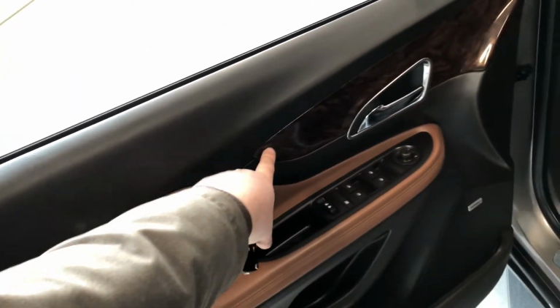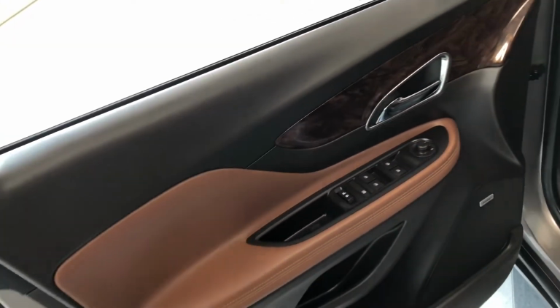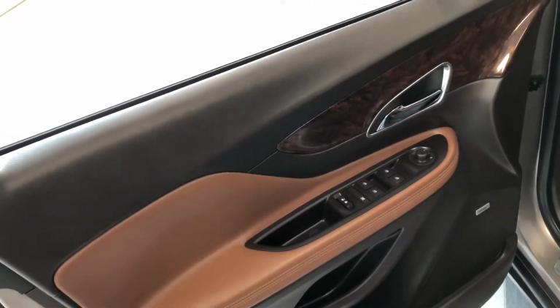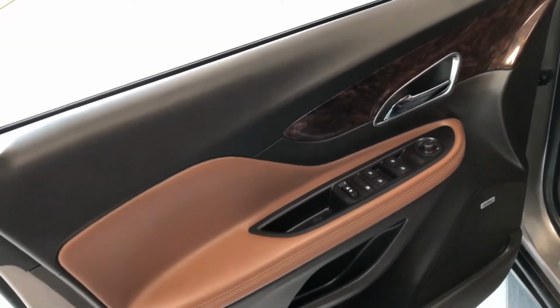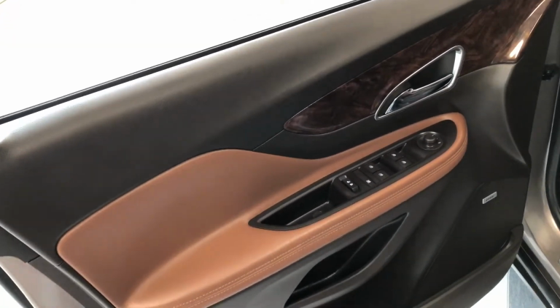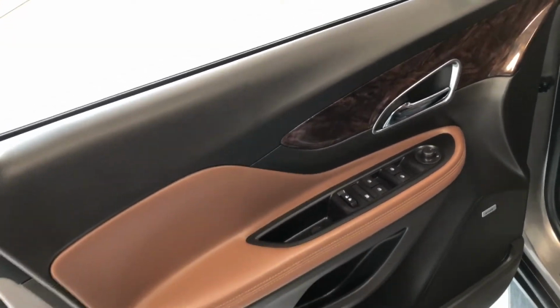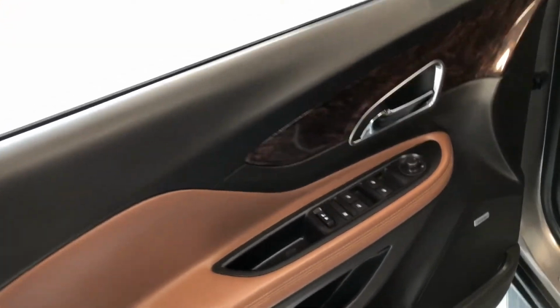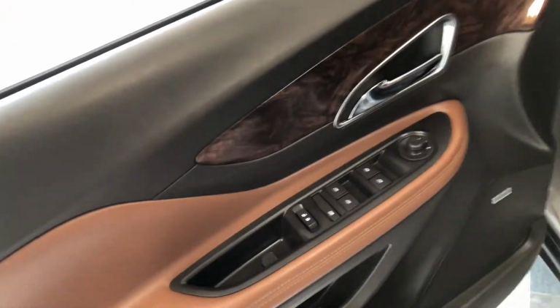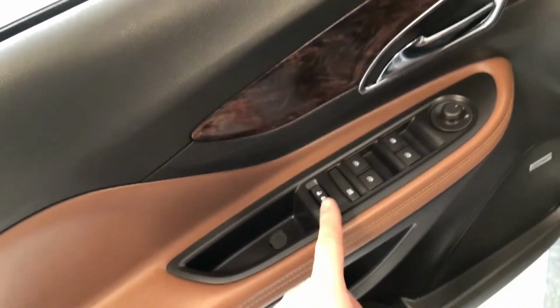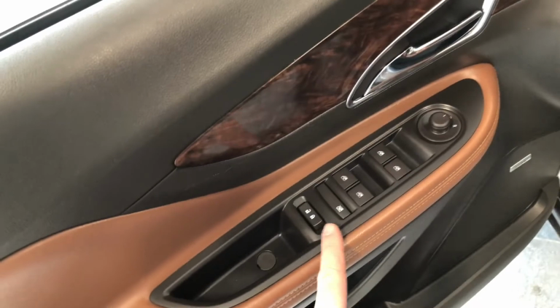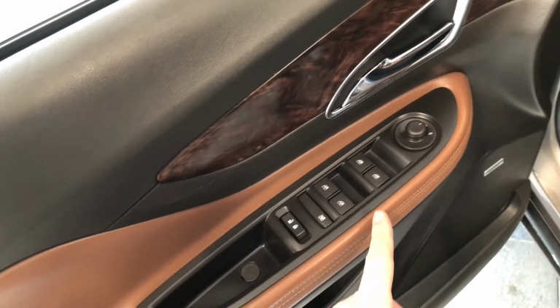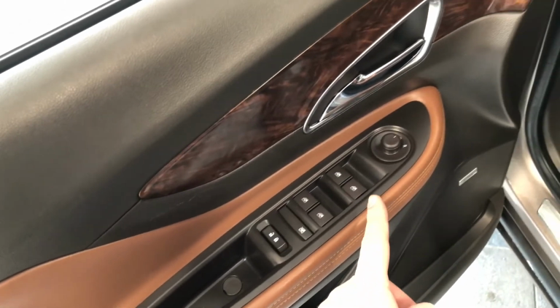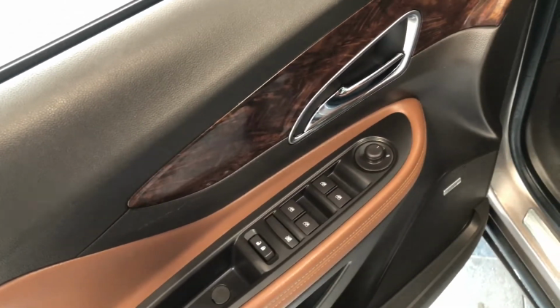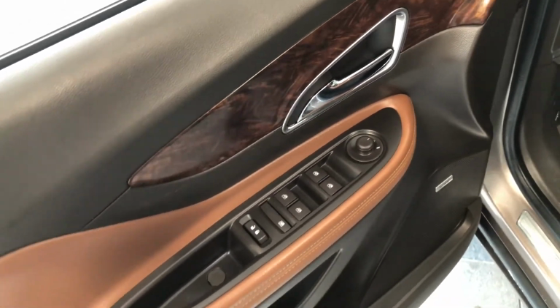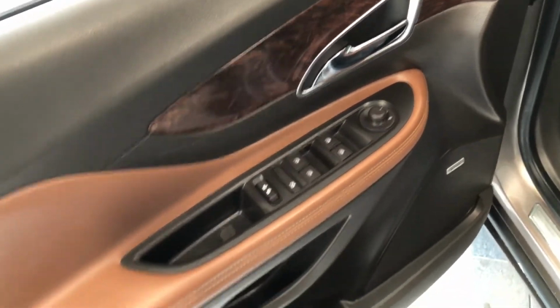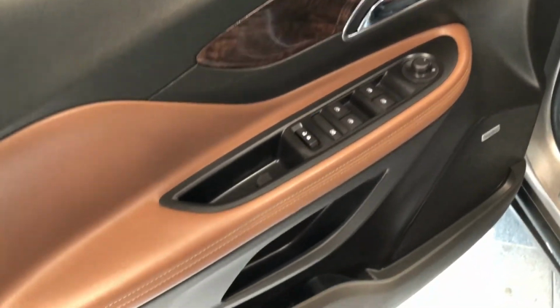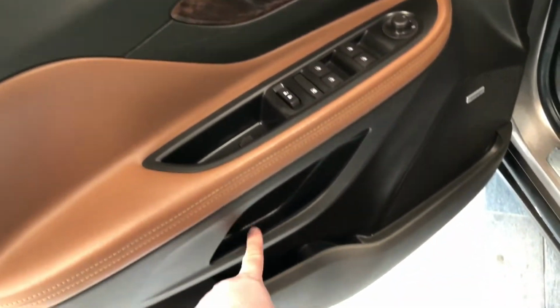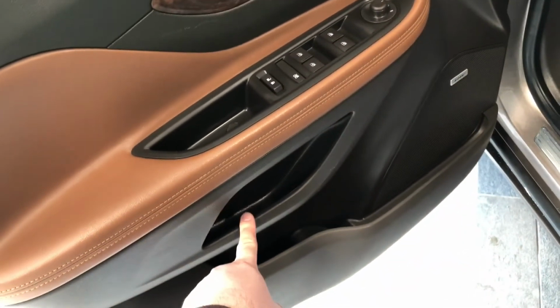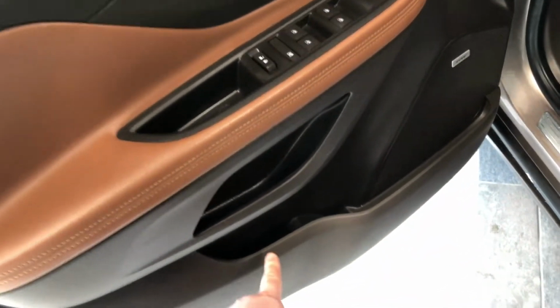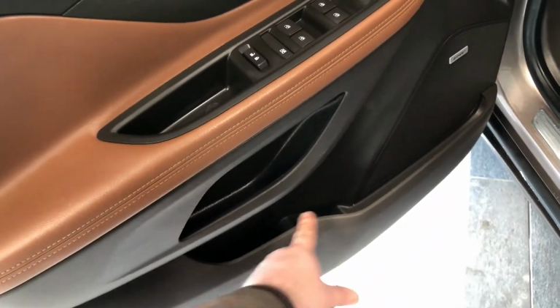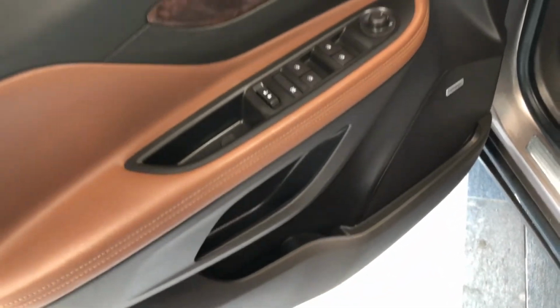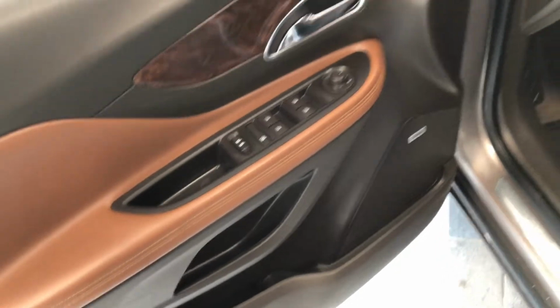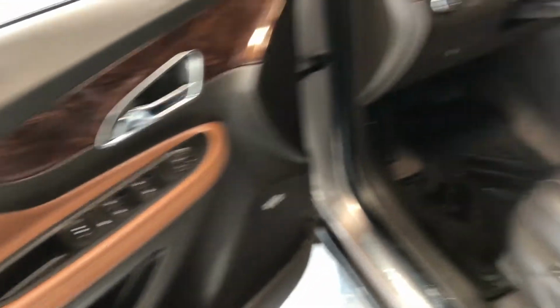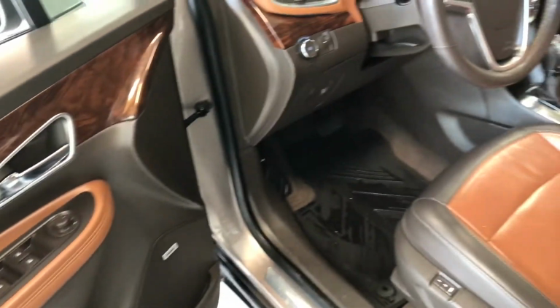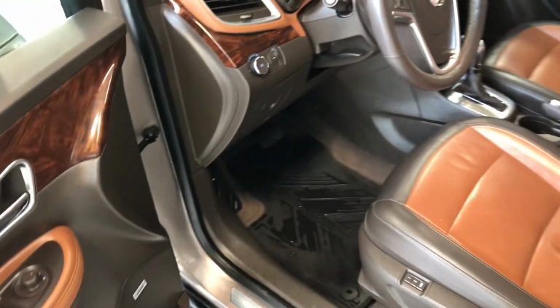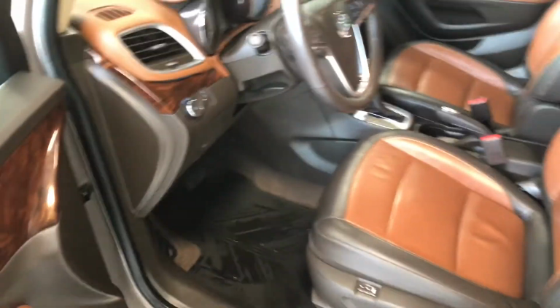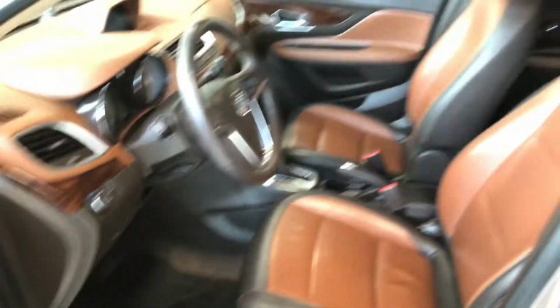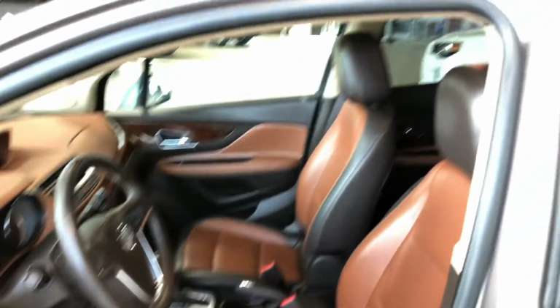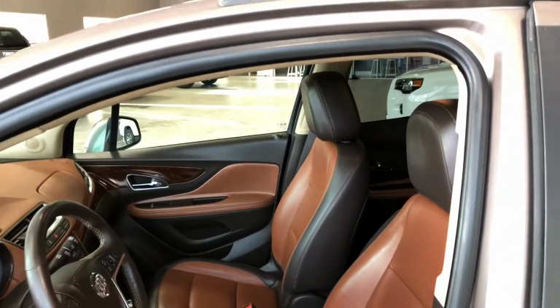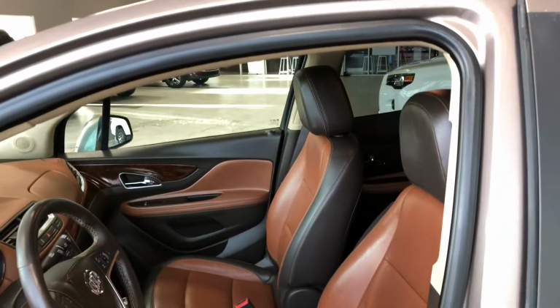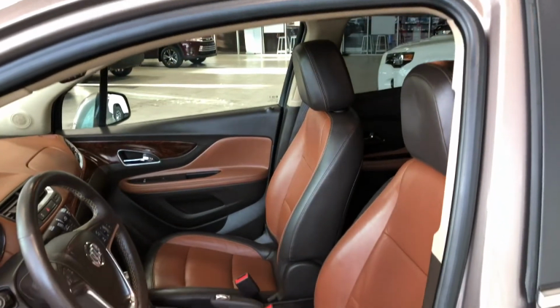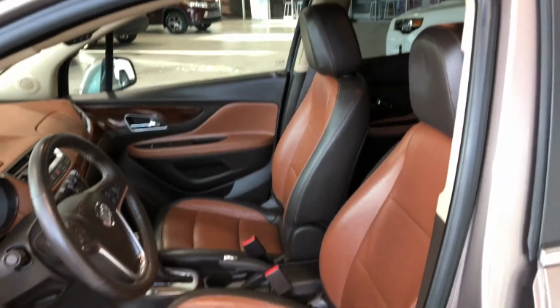If we take a look inside the door you have this nice brown leather as well as this wood grain trim. Both run throughout the entire vehicle. Up top you have your power windows, locks, and power adjustable side mirrors. You have a little bit of storage space in the center as well as on the bottom of the door. This vehicle comes equipped with all-weather mats and black and brown mixed leather seating.